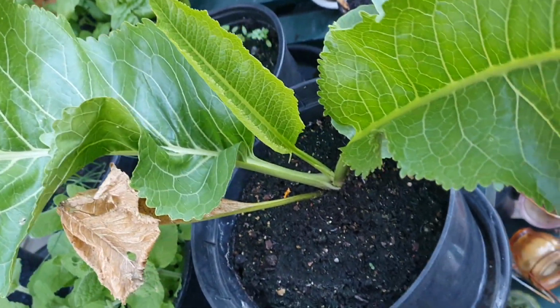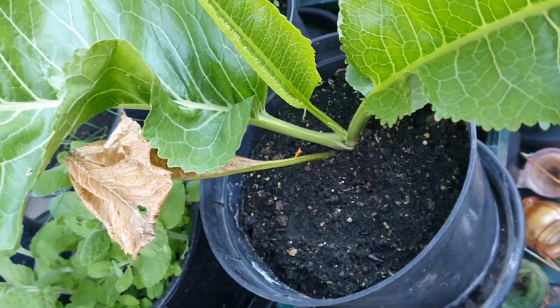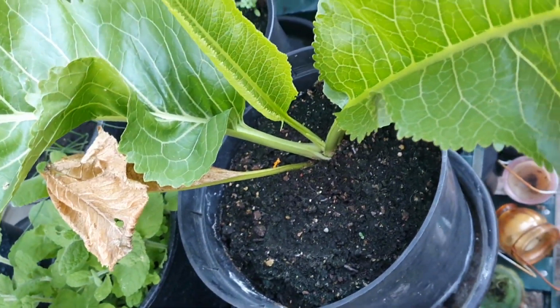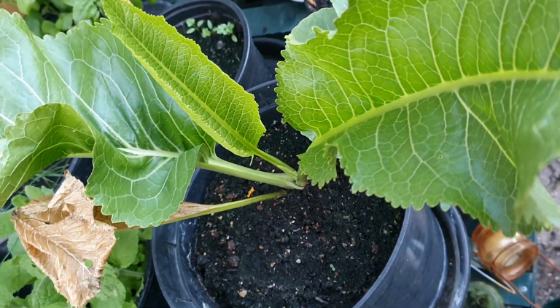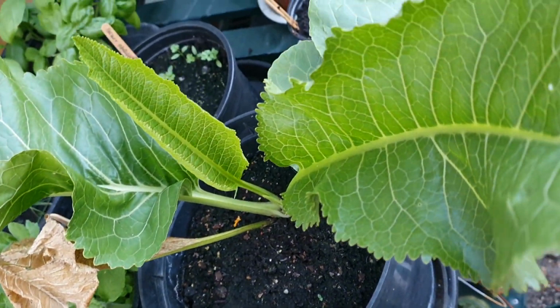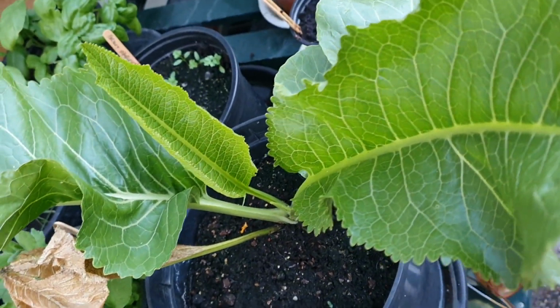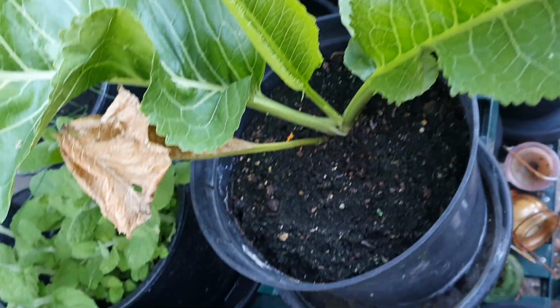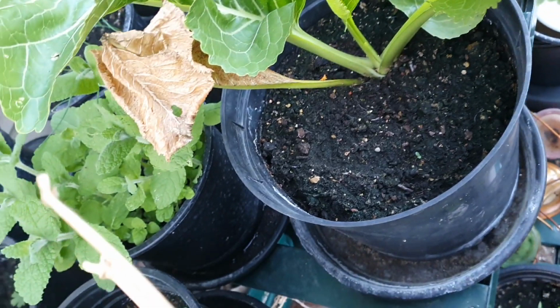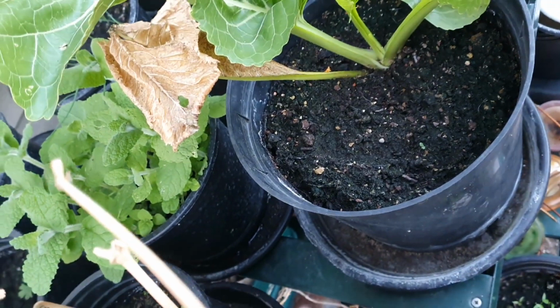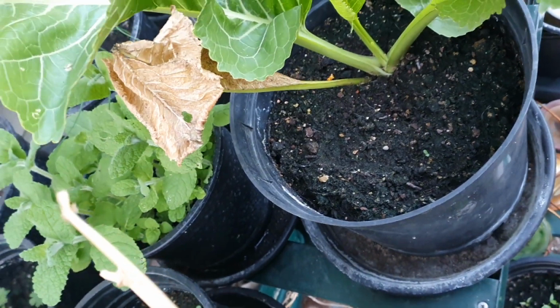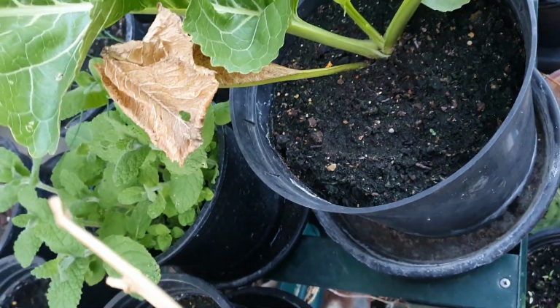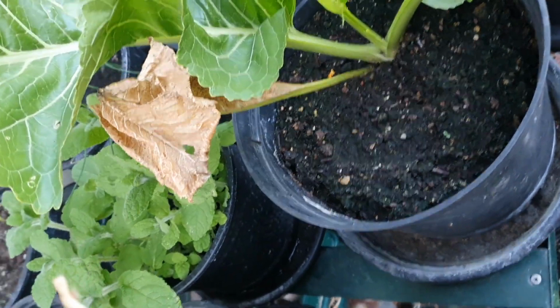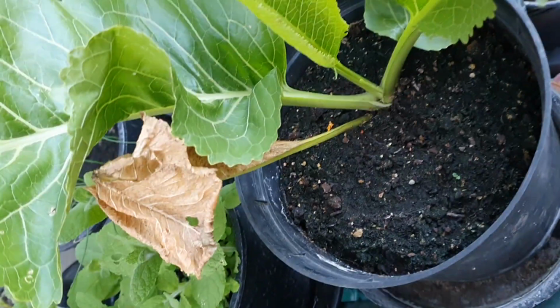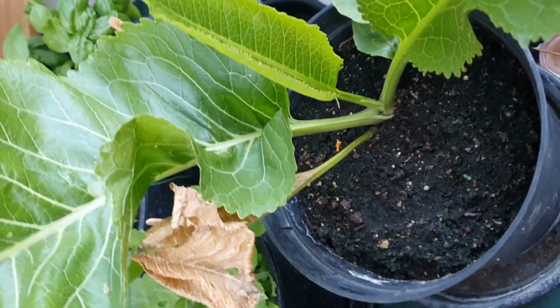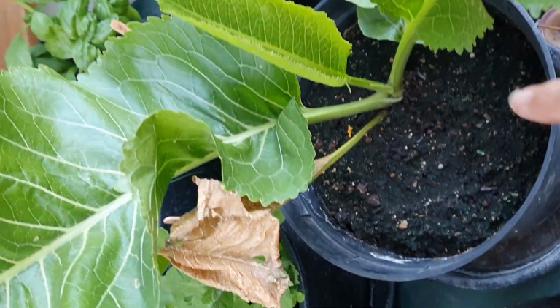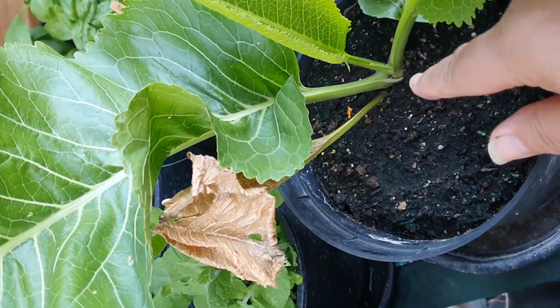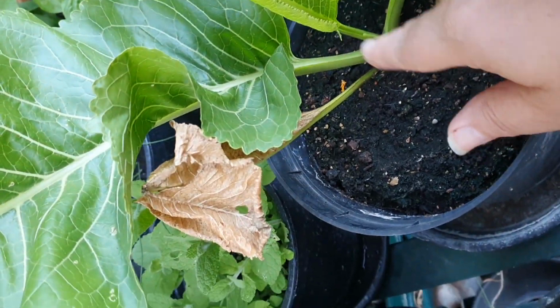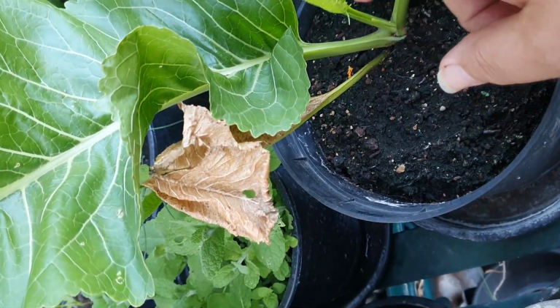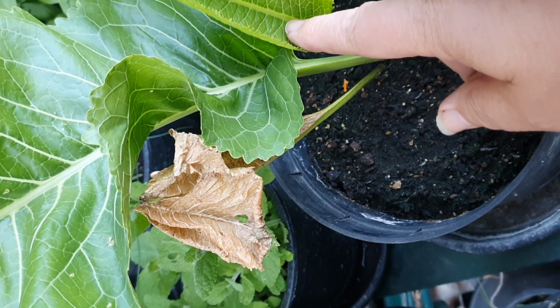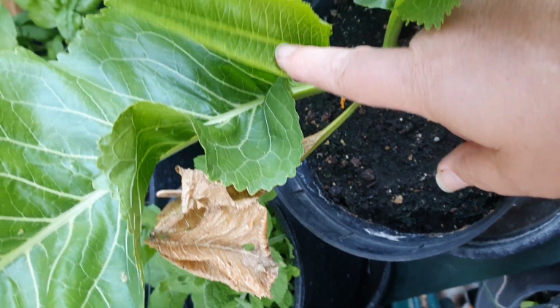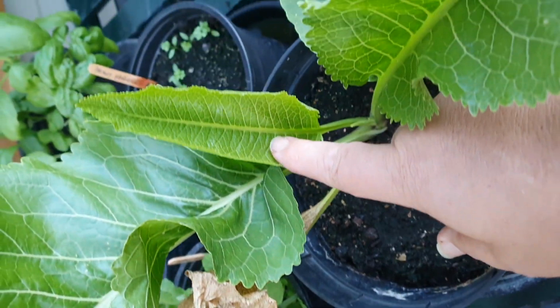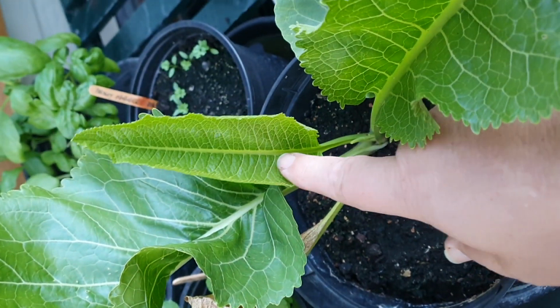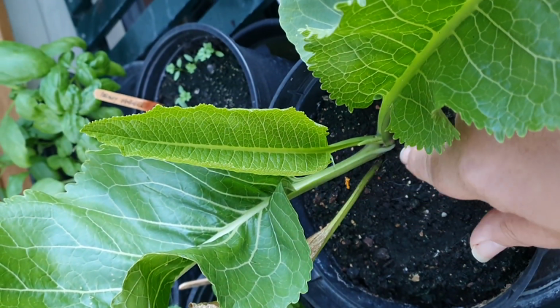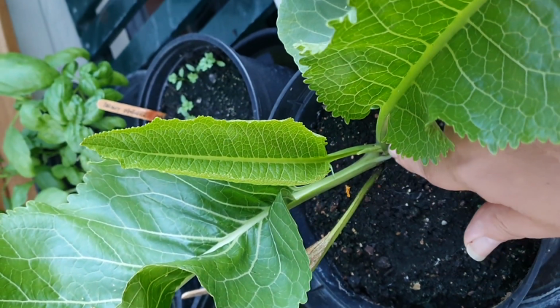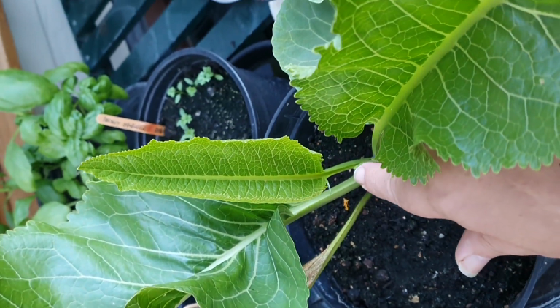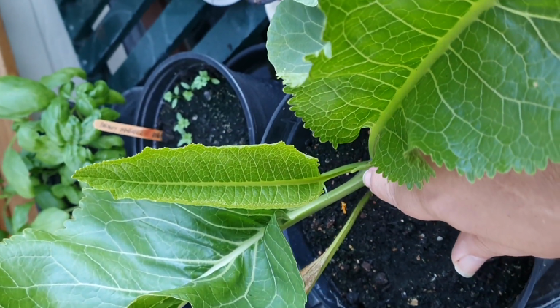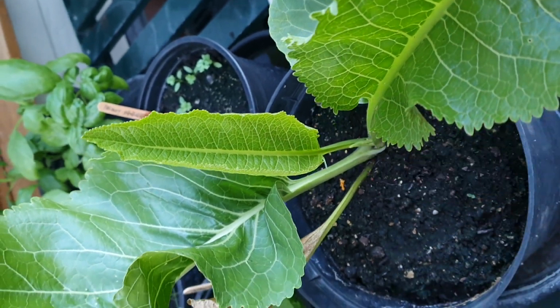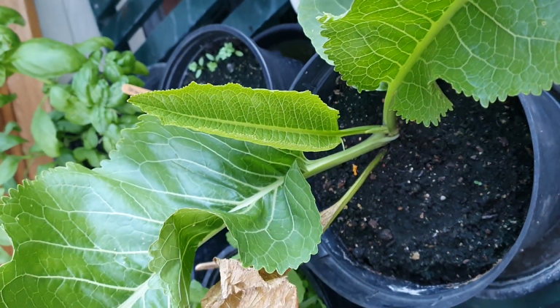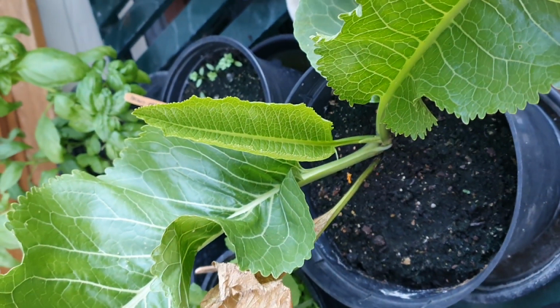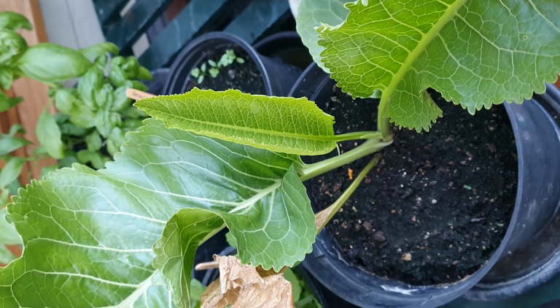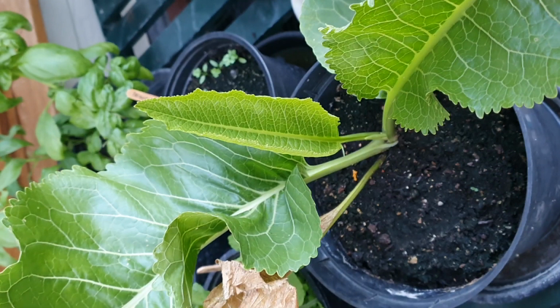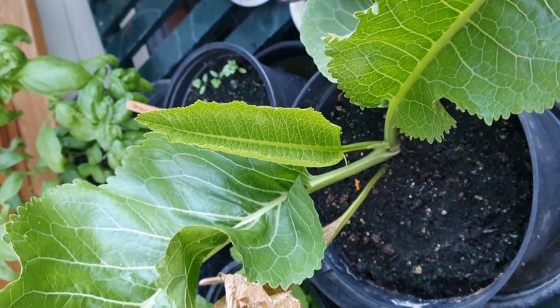Fantastic sized leaves, it's really coming on. I might have to think about repotting. You can see that there's another leaf here and there's another sprout coming up down the bottom there. All coming on marvellously.